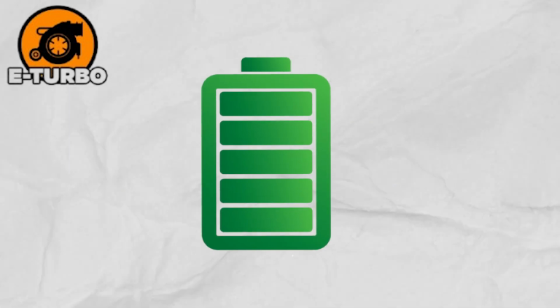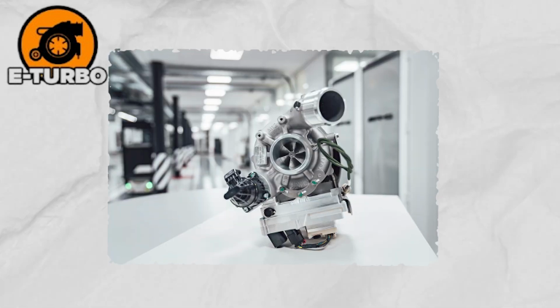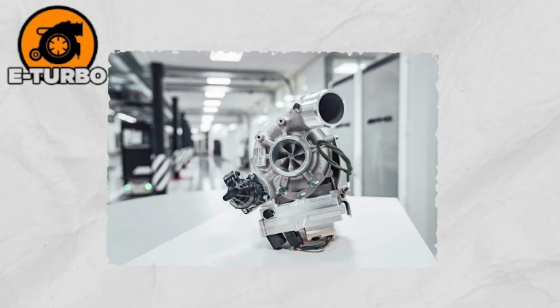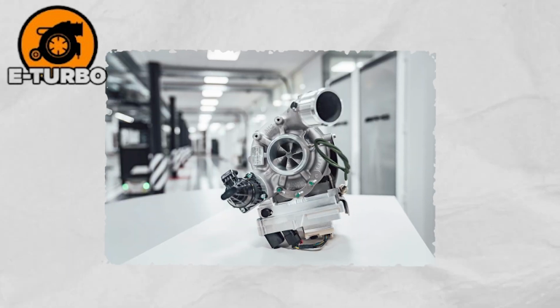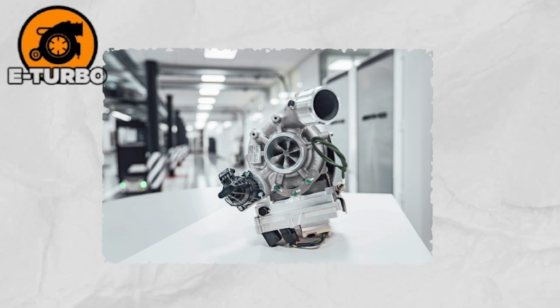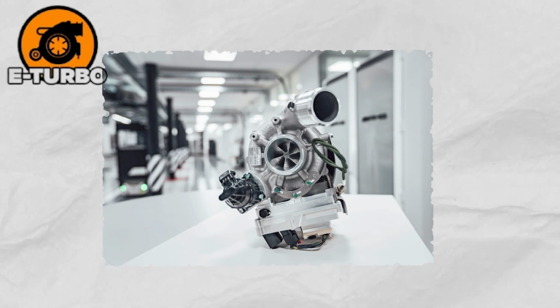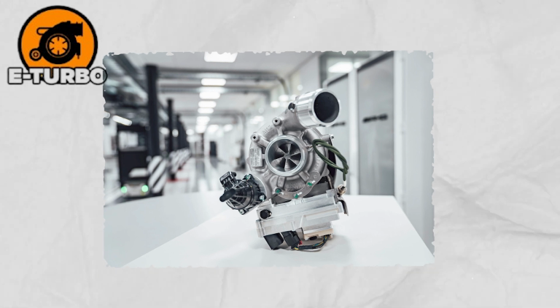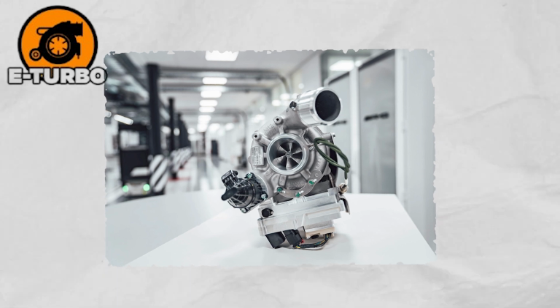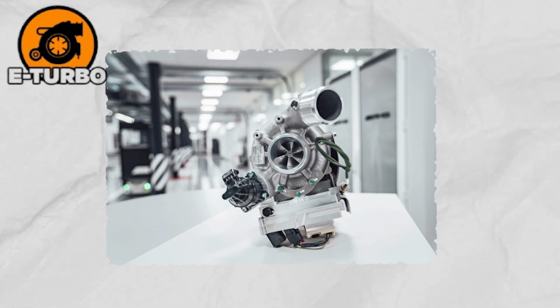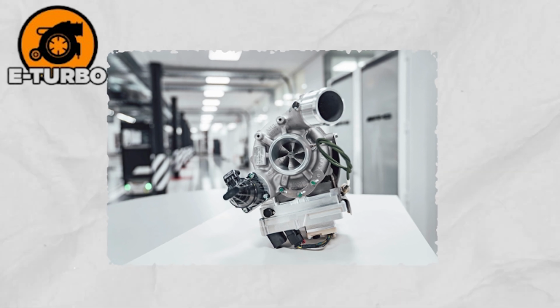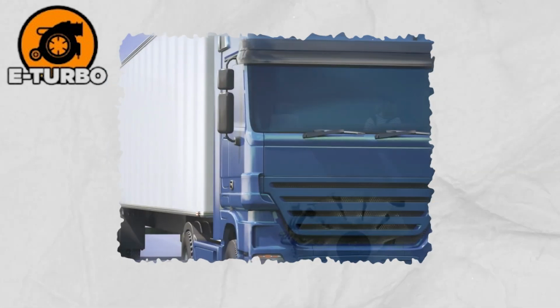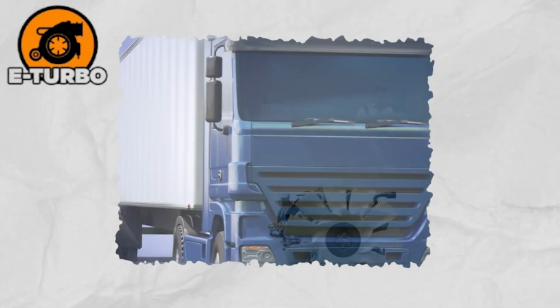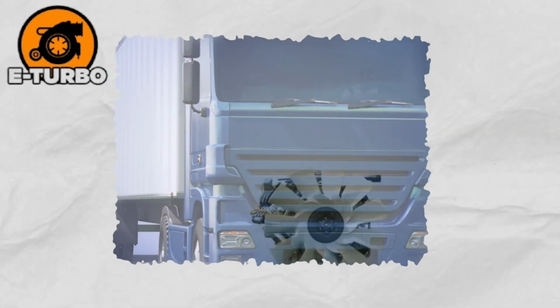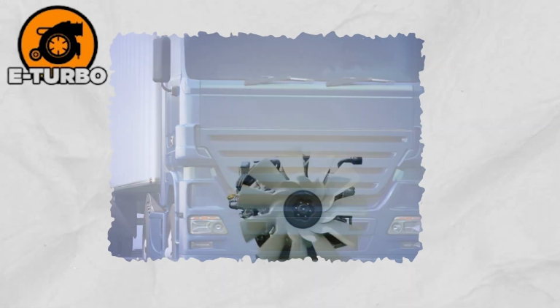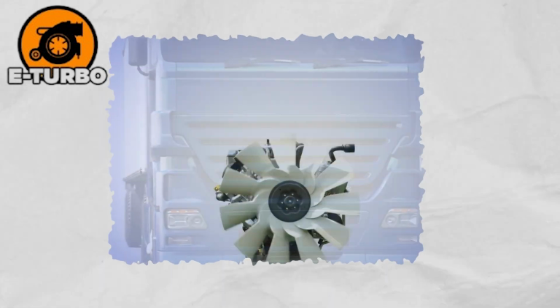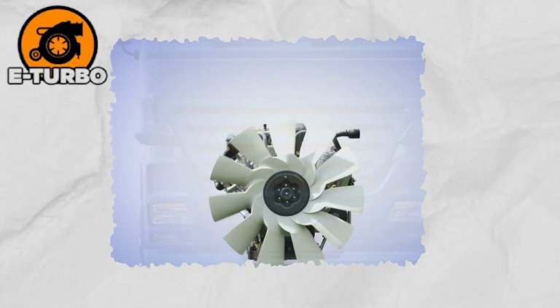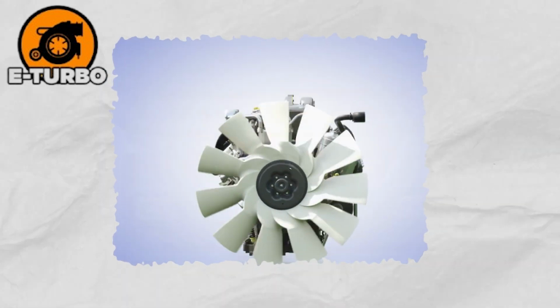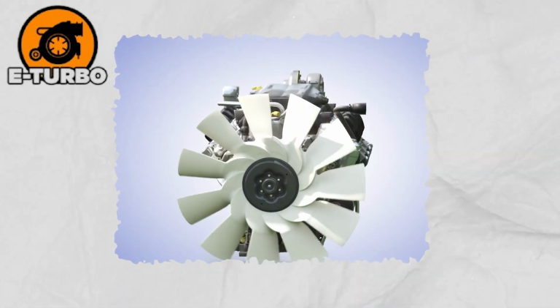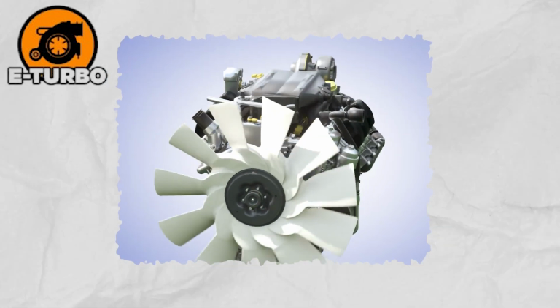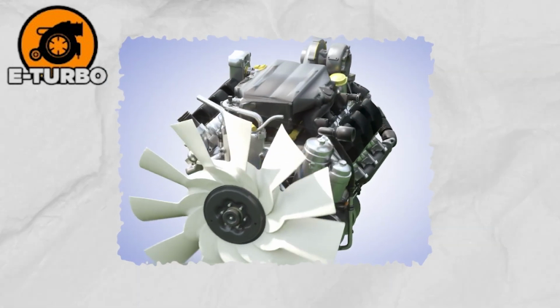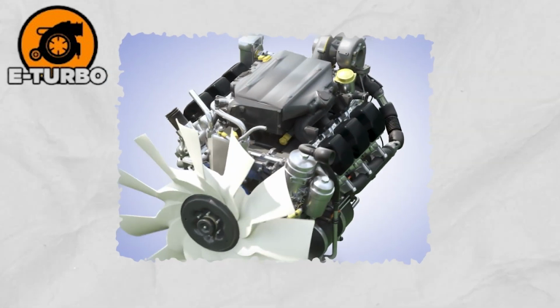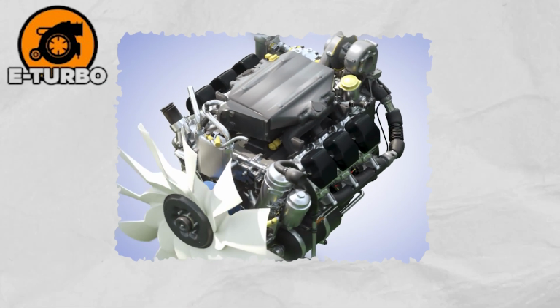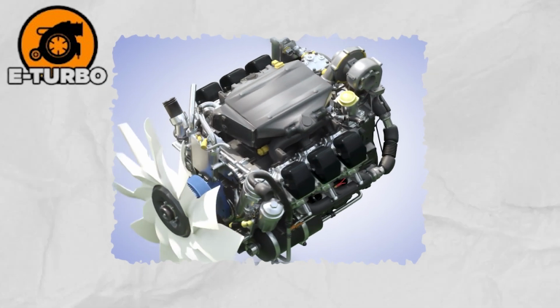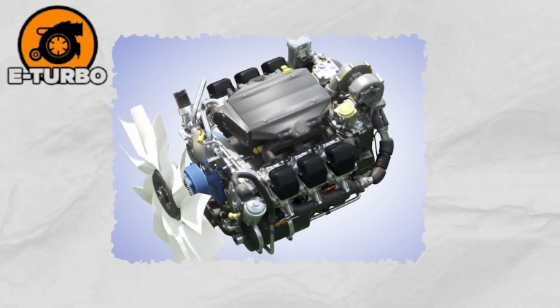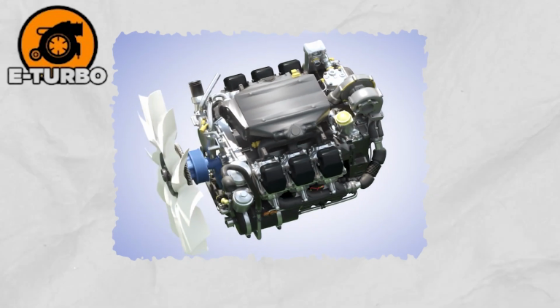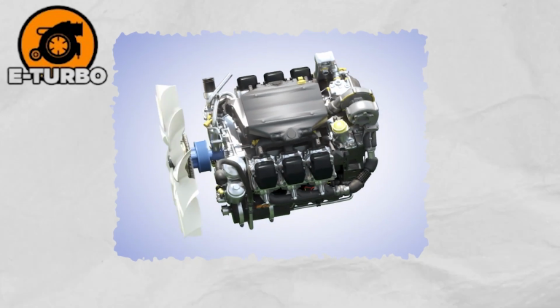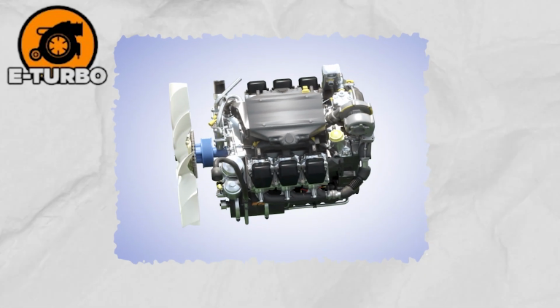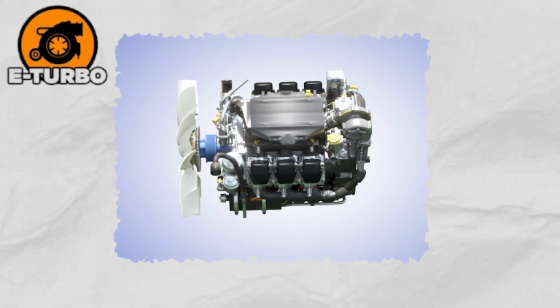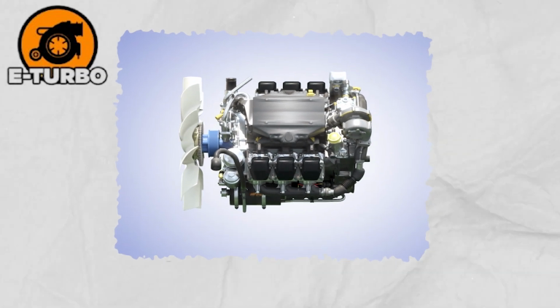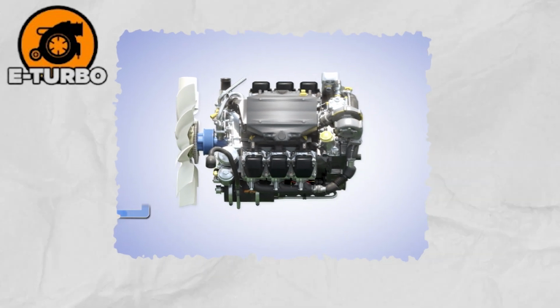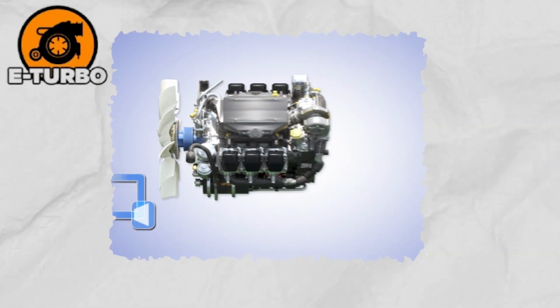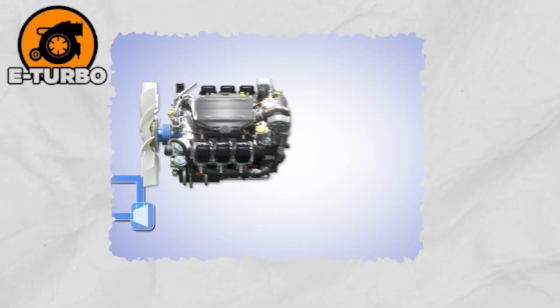It's efficient, fast, and futuristic. As more cars go hybrid or electric, E-Turbos are set to become the new standard for performance and efficiency in the automotive world.